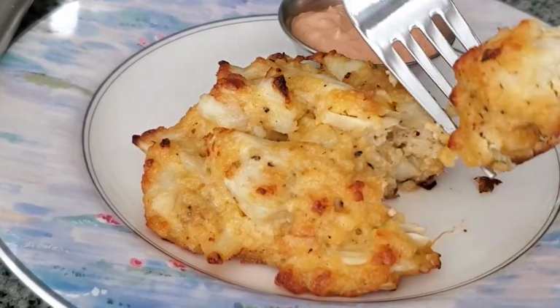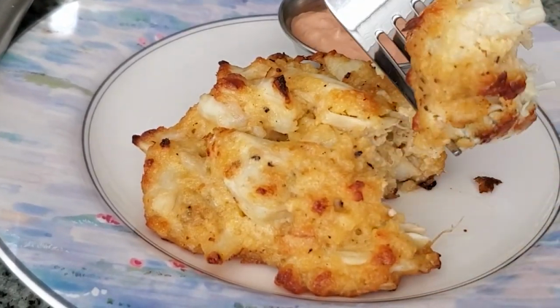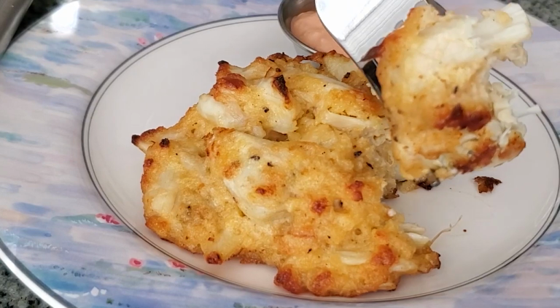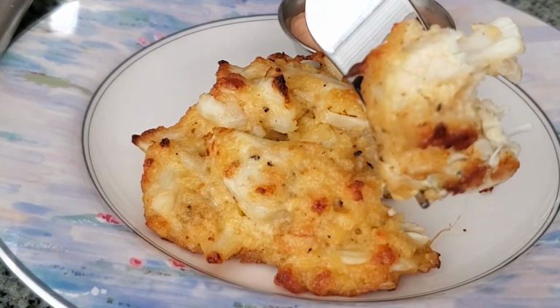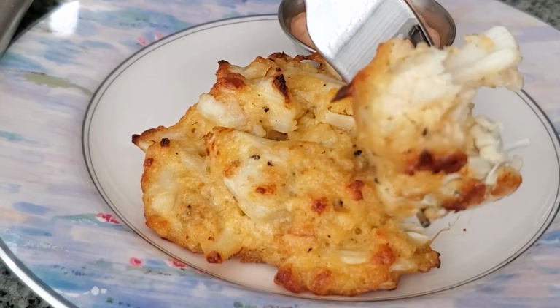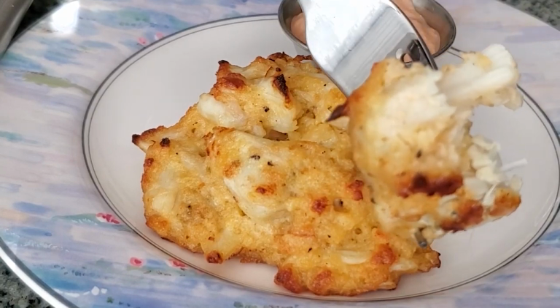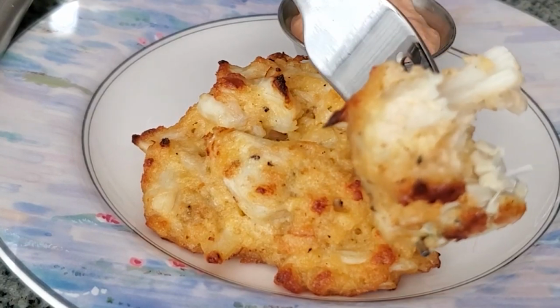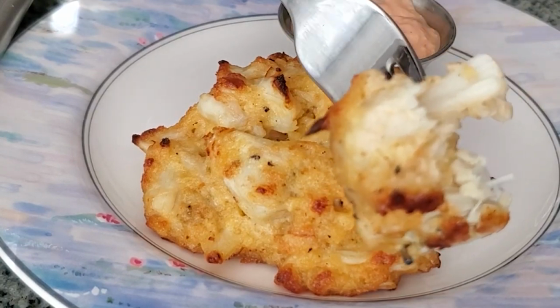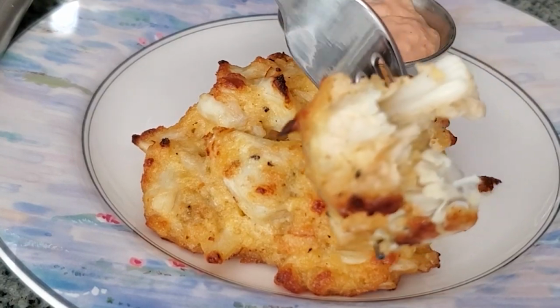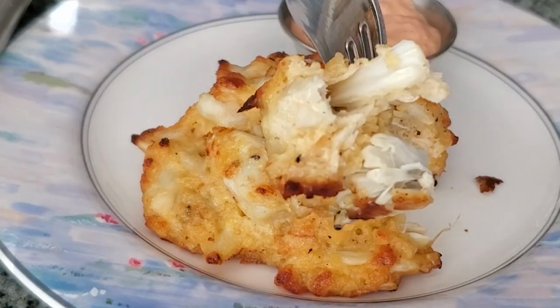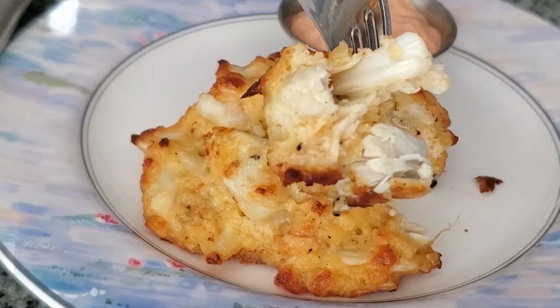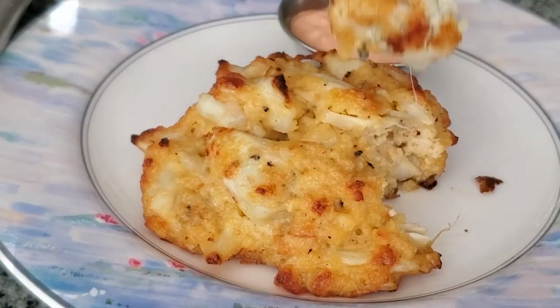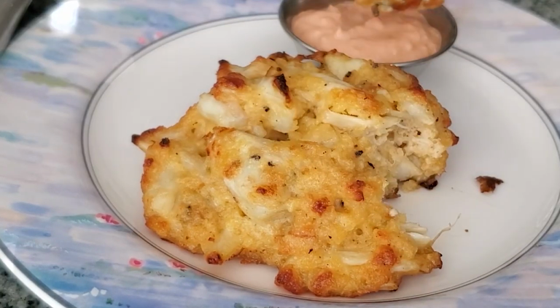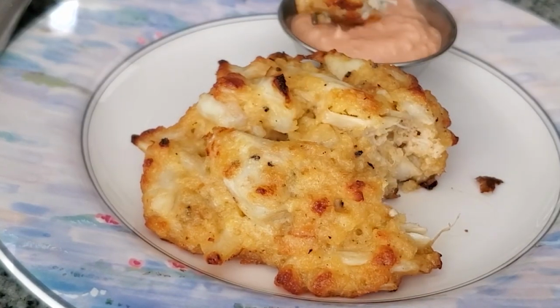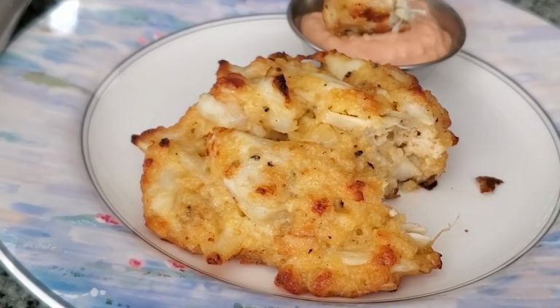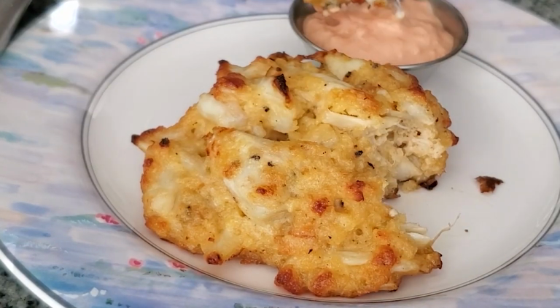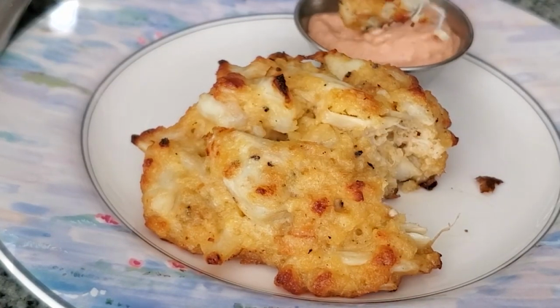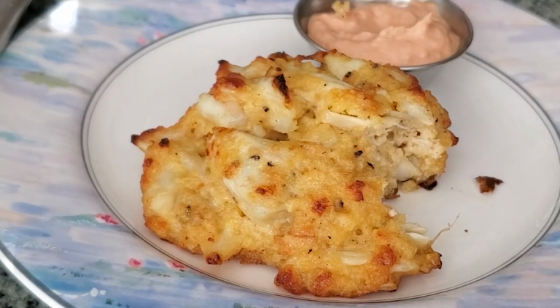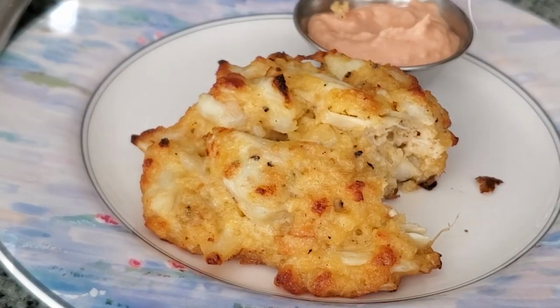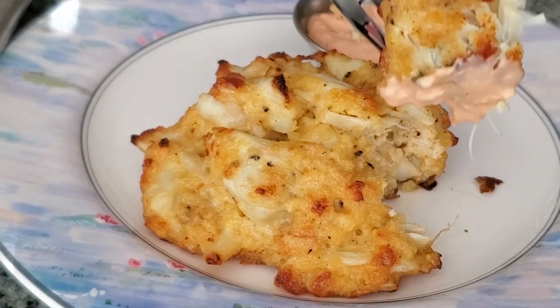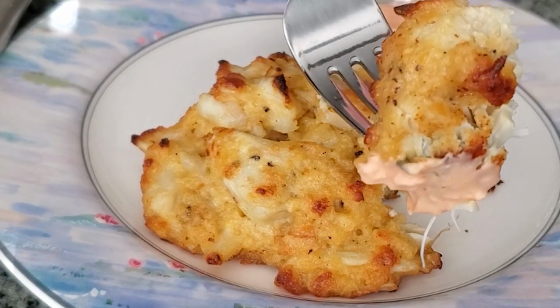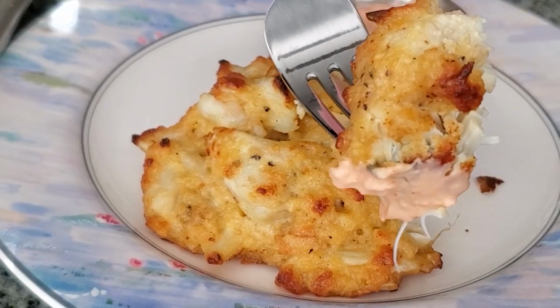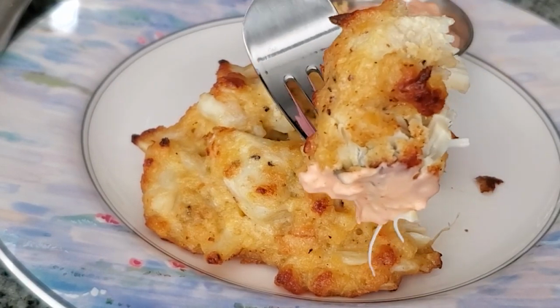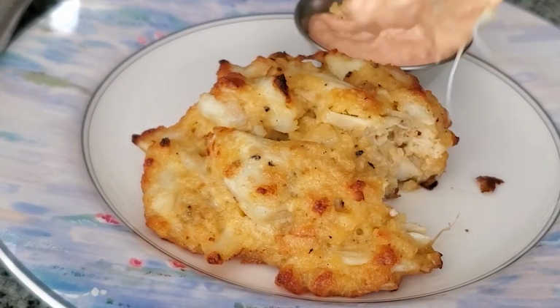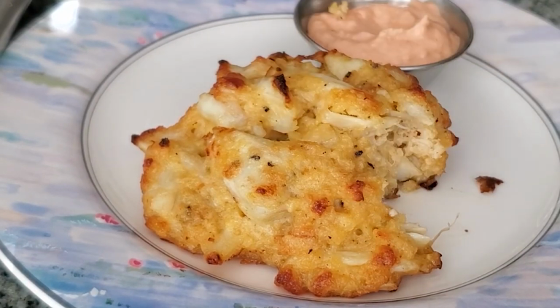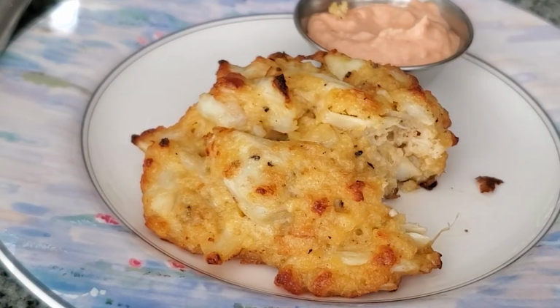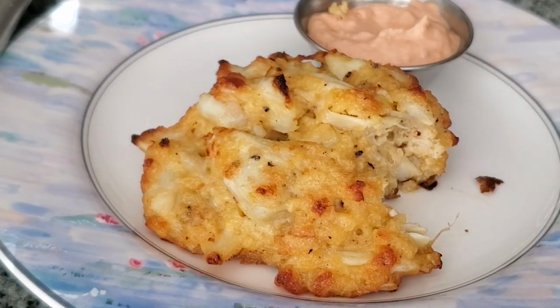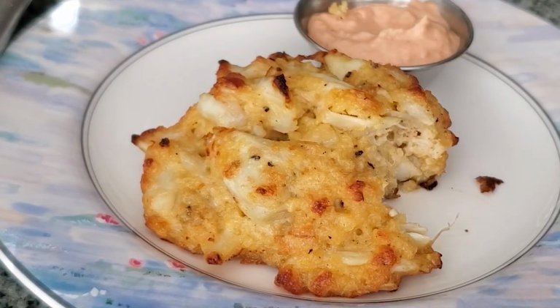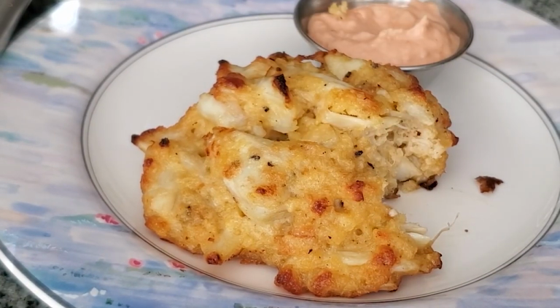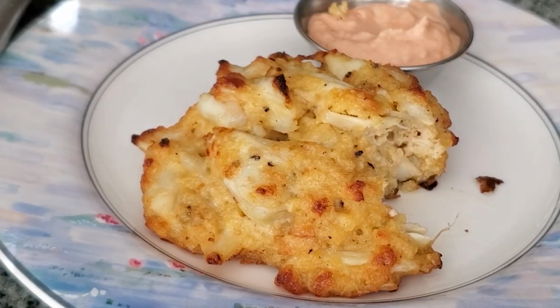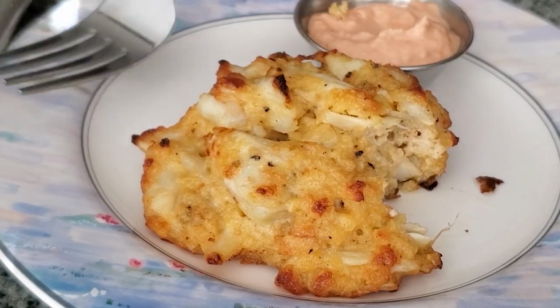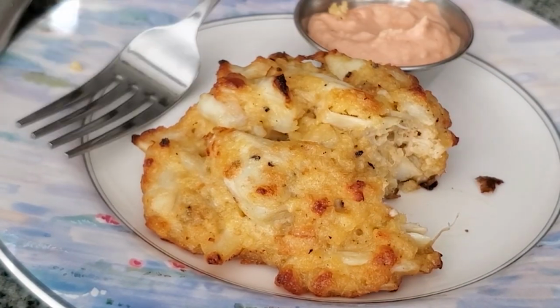Look at them — they are thick and meaty. All crab, hardly any filler, just like a crab cake should be. Enjoy!